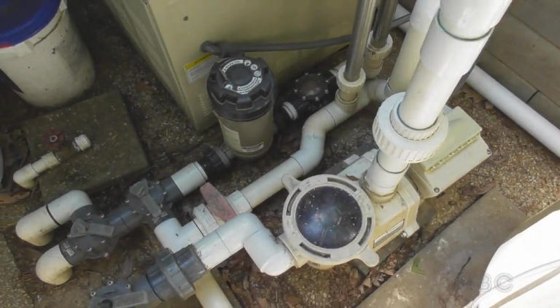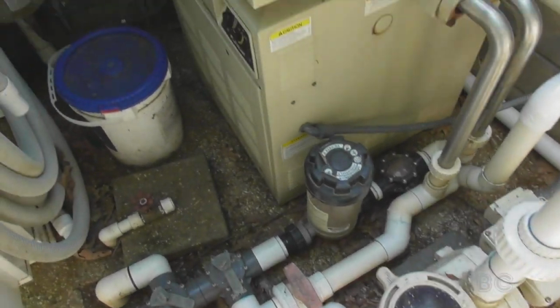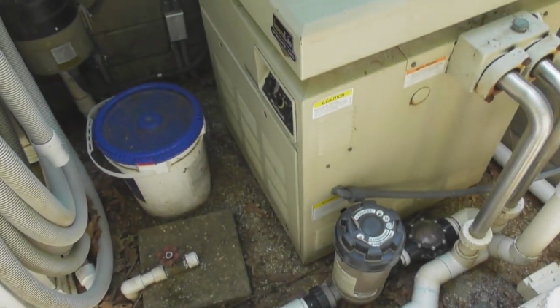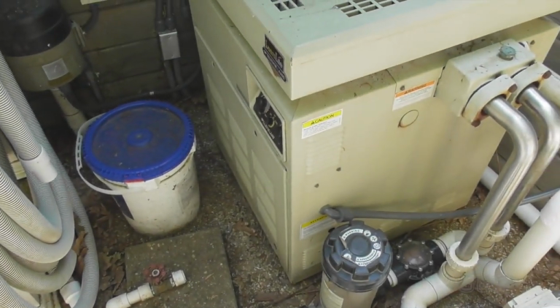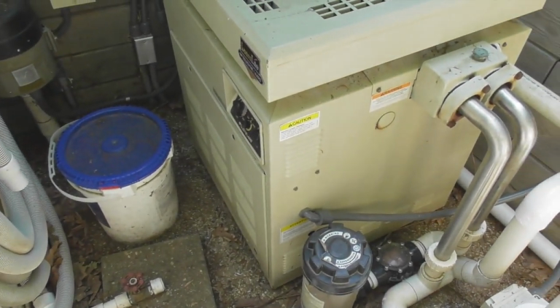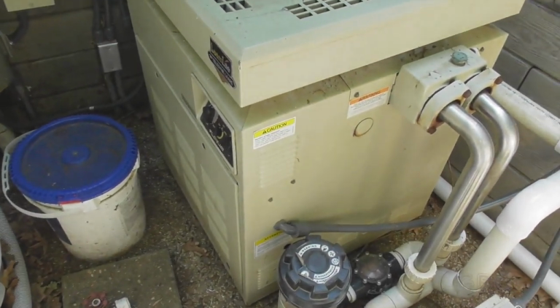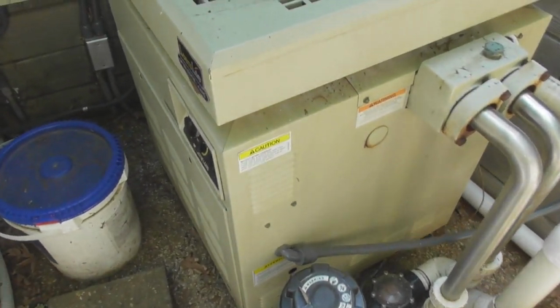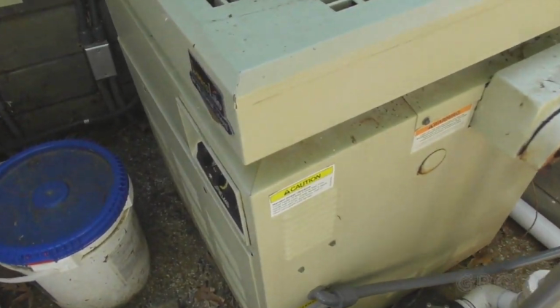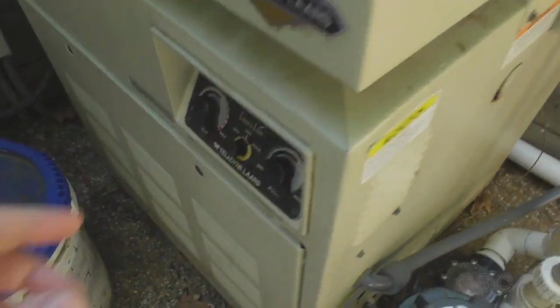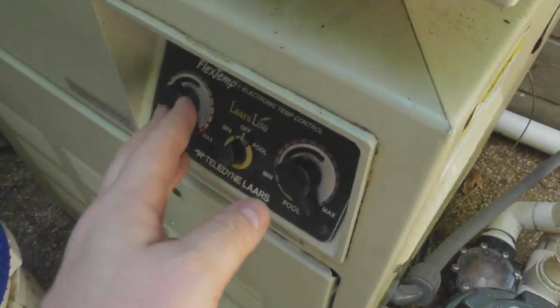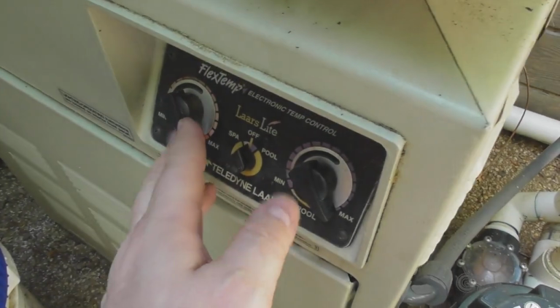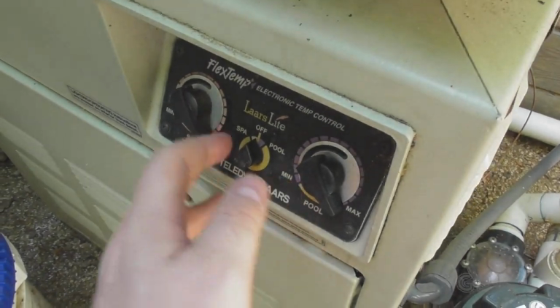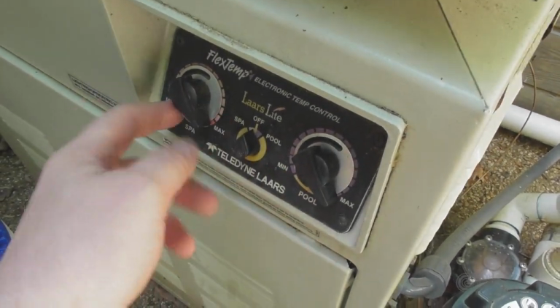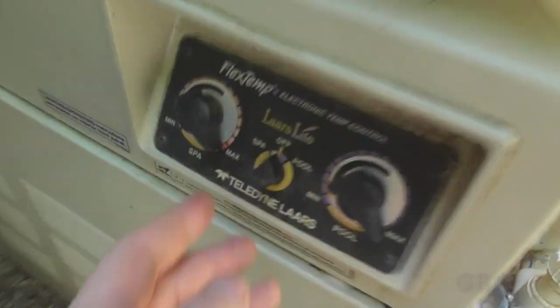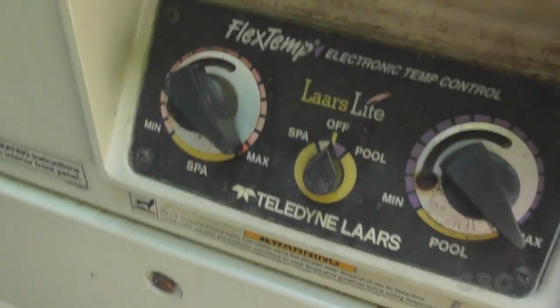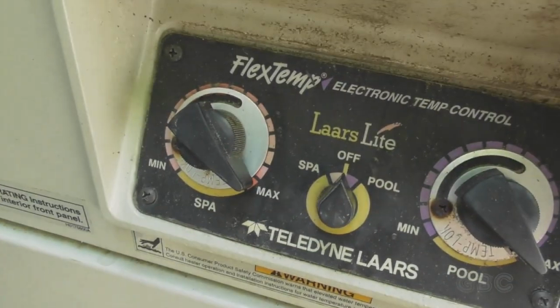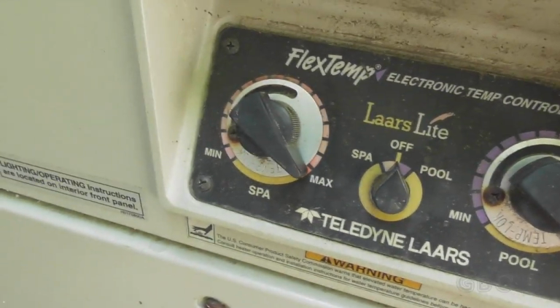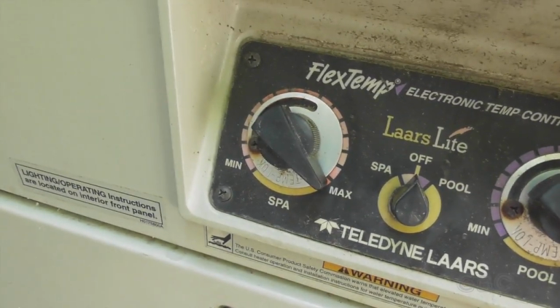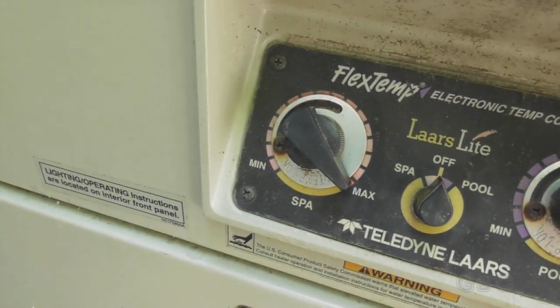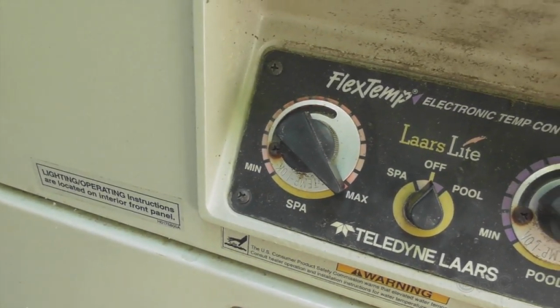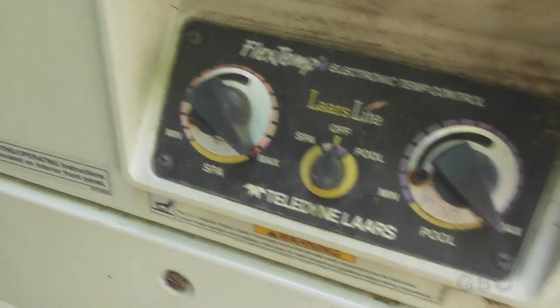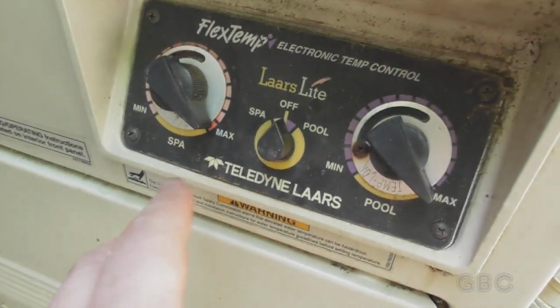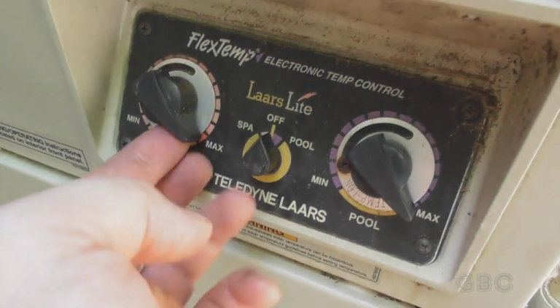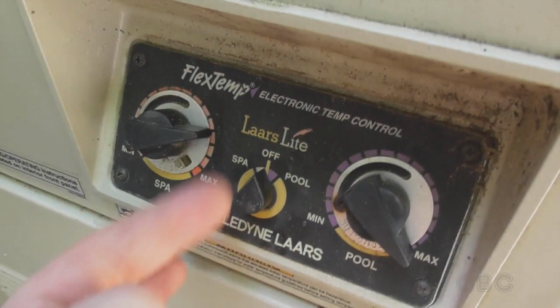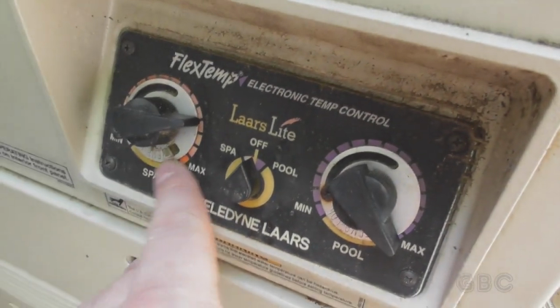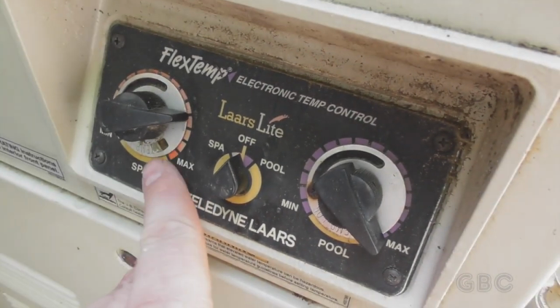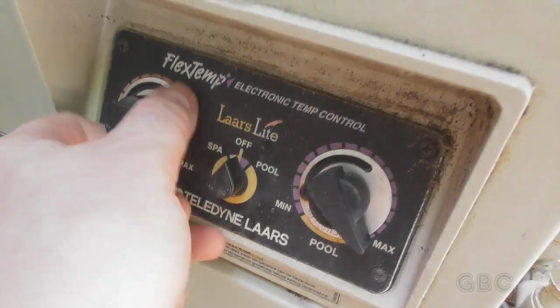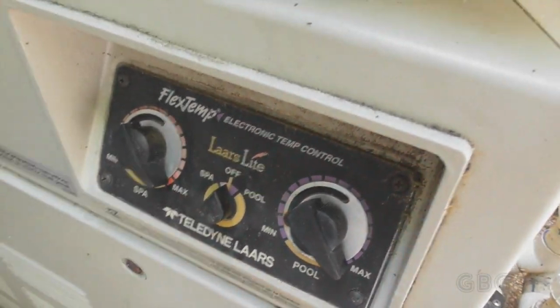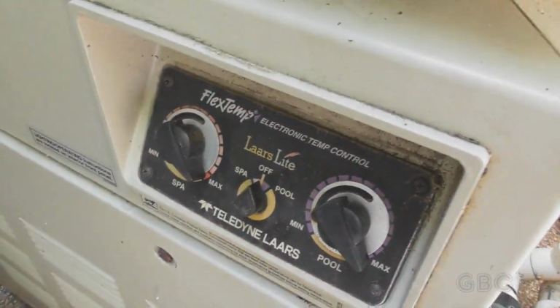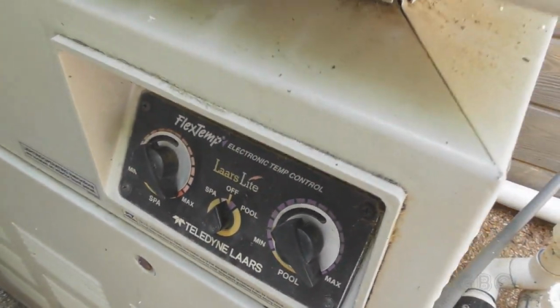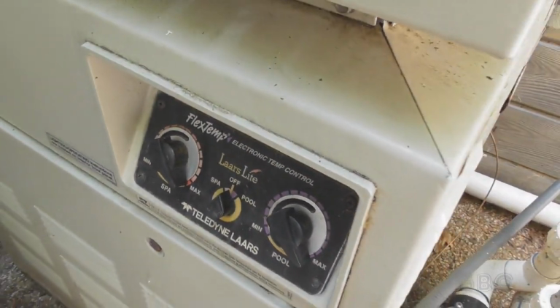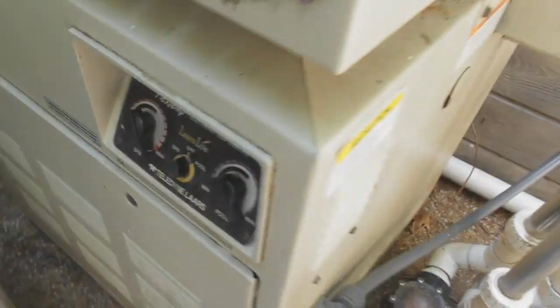My next step is to adjust this heater. It's just the limiter for where you can turn it up to — it needs a little adjustment. And that's as simple as loosening the screw.